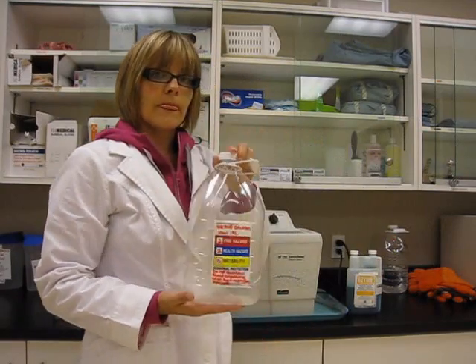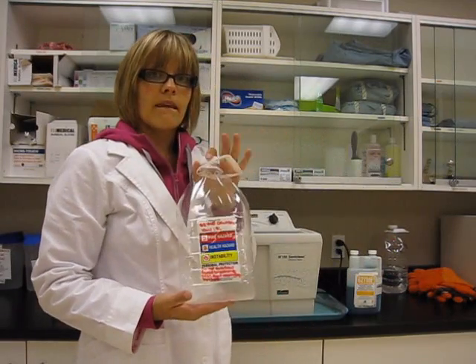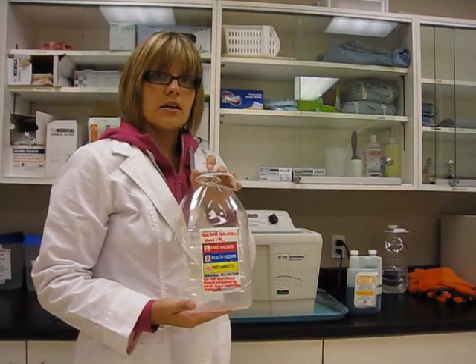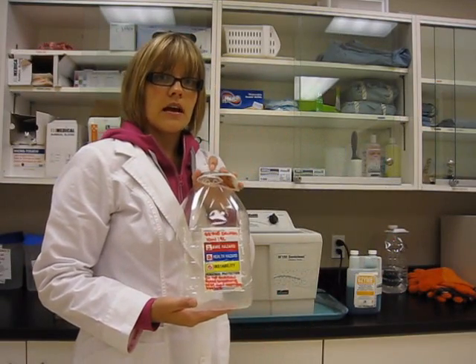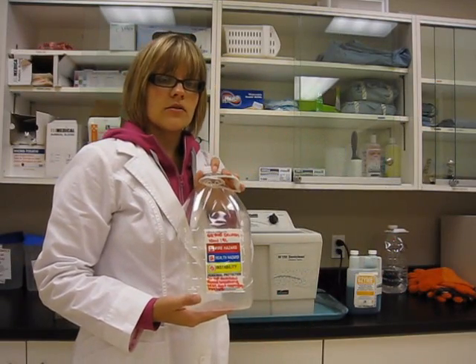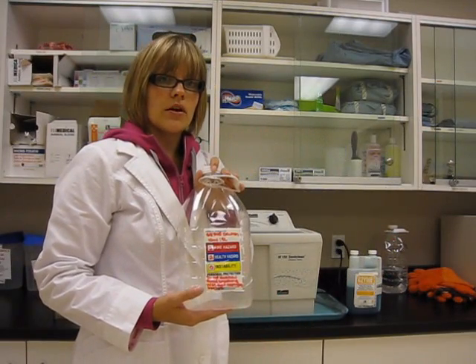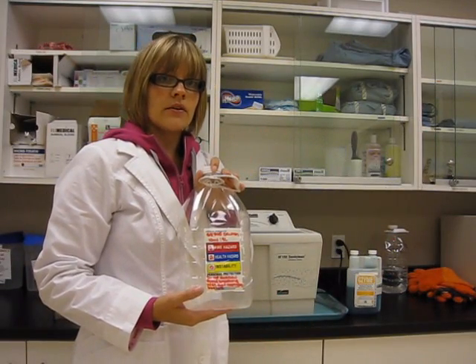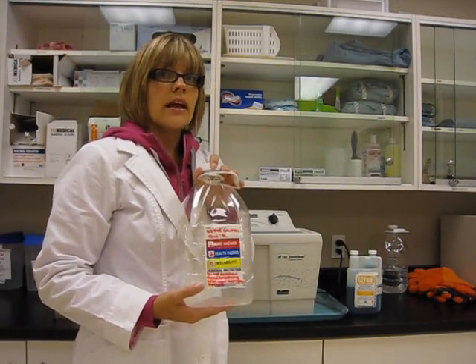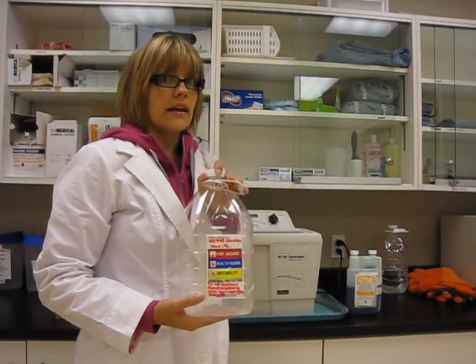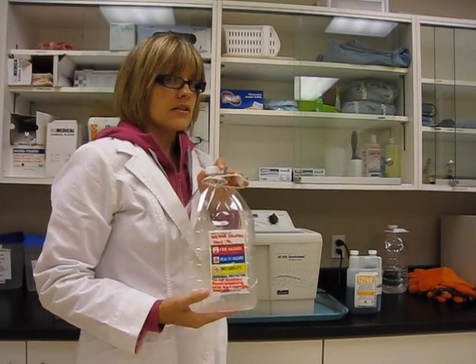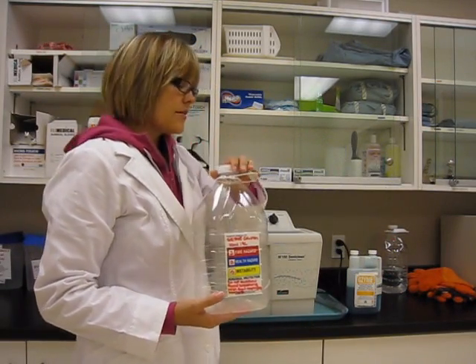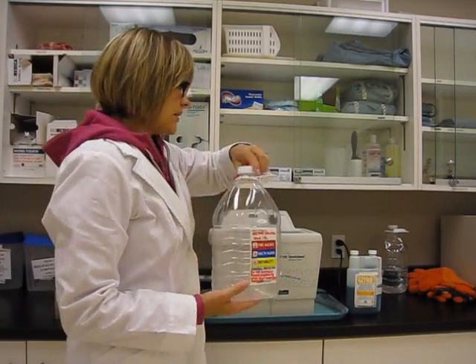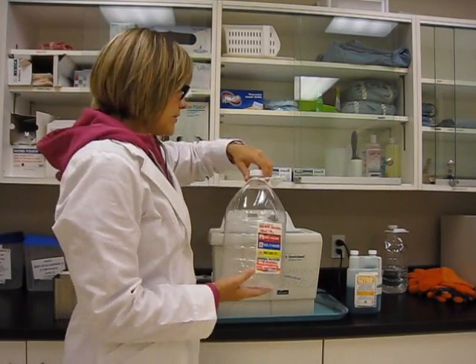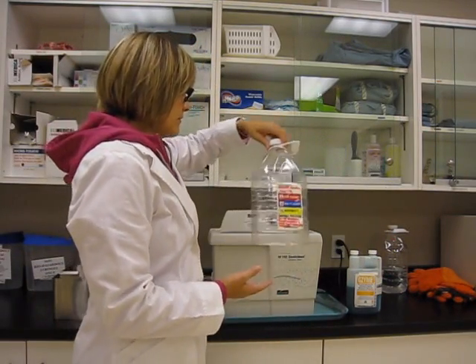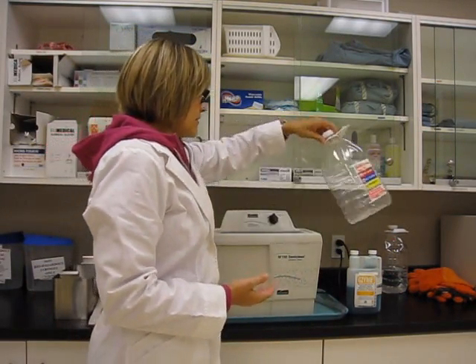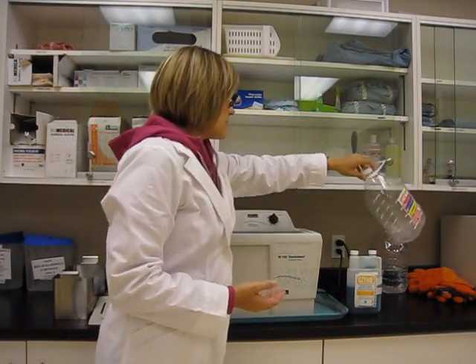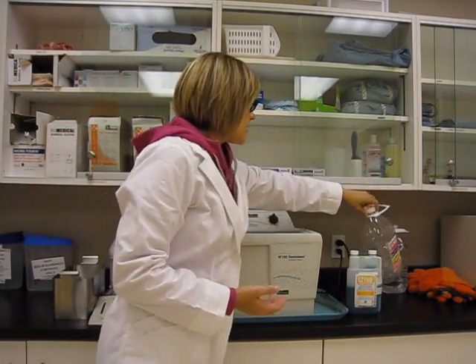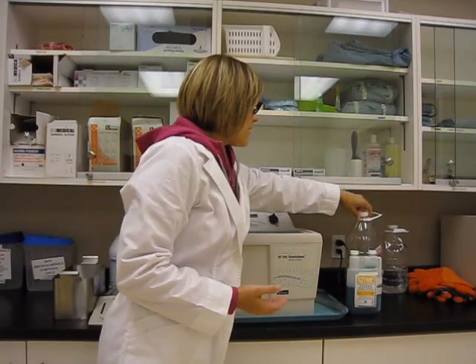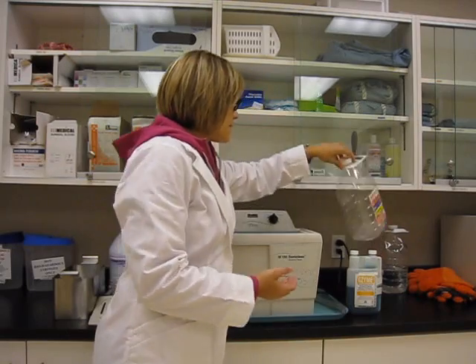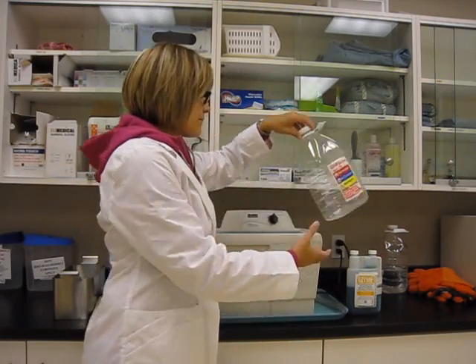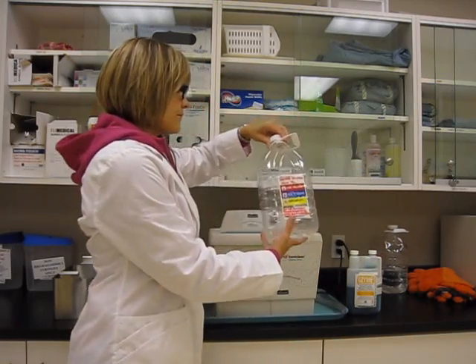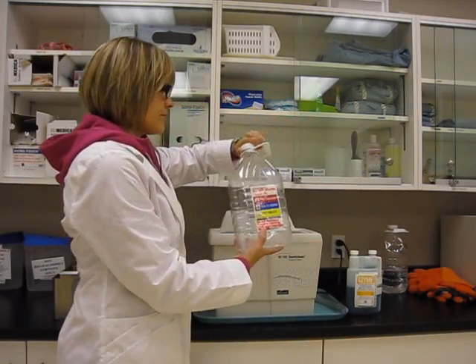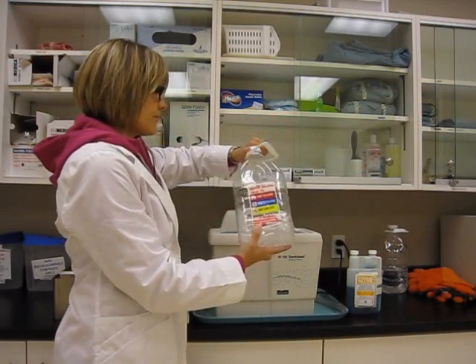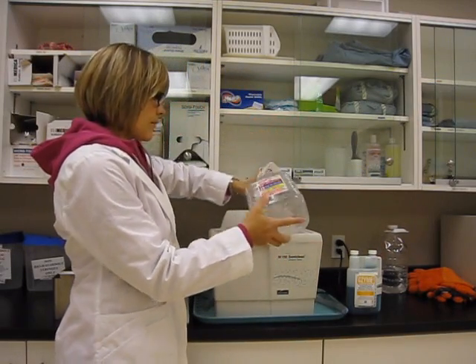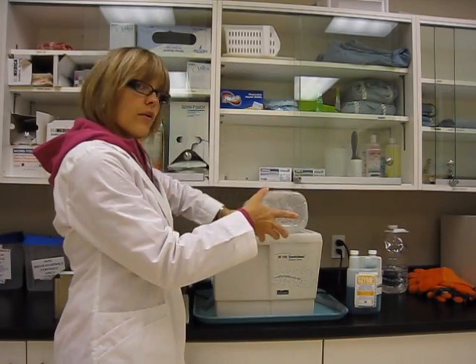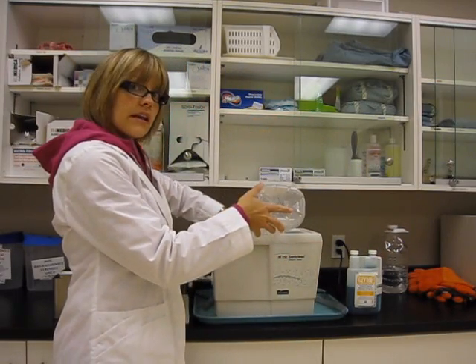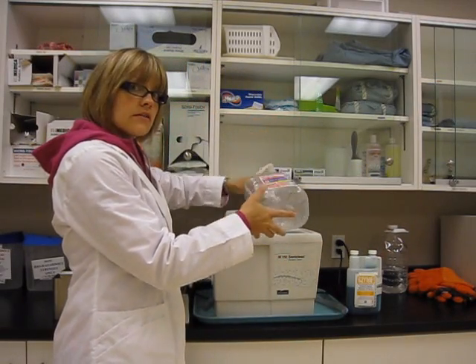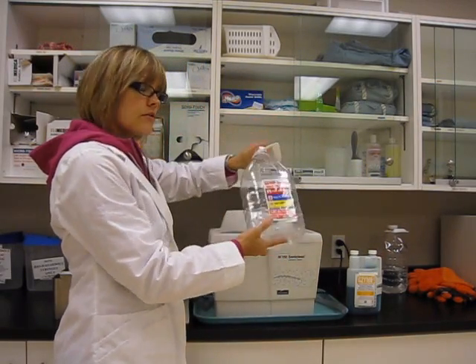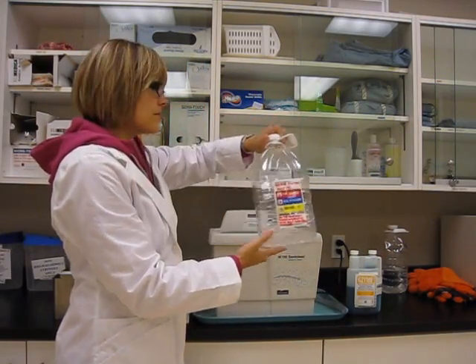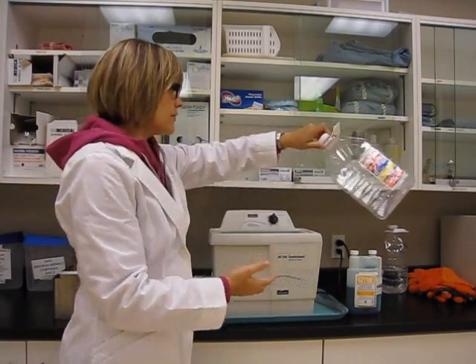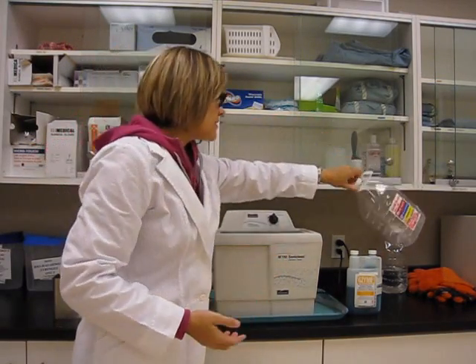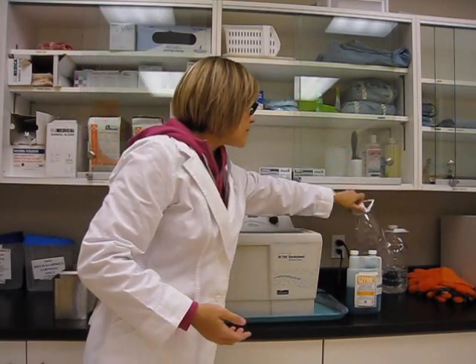You can add your water and add your Gazime in here, shake it up, and pour it into the reservoir.